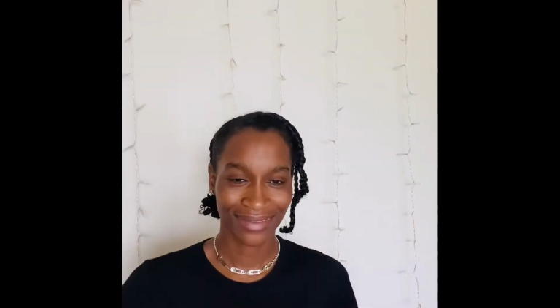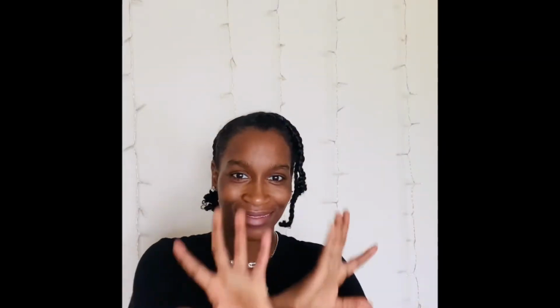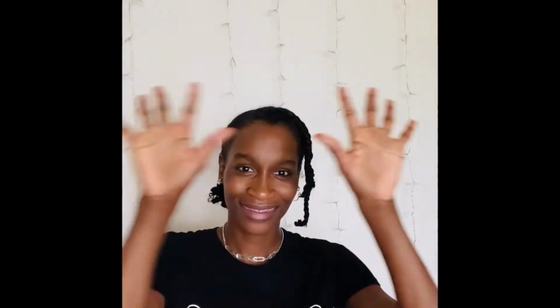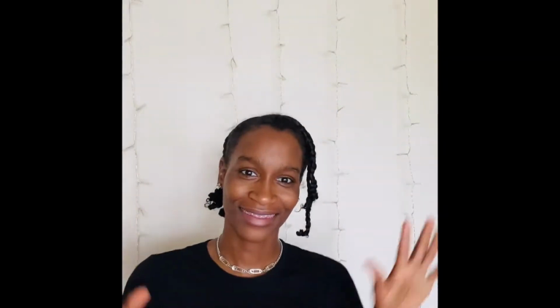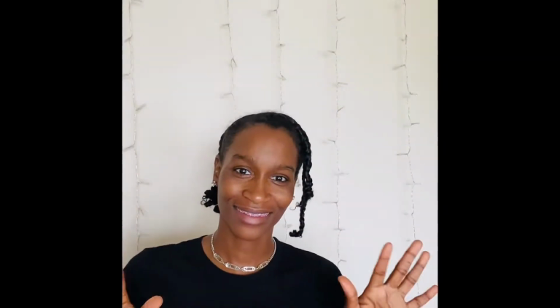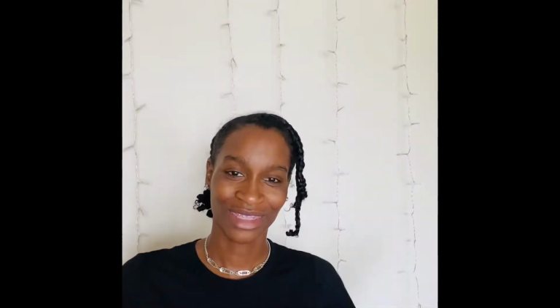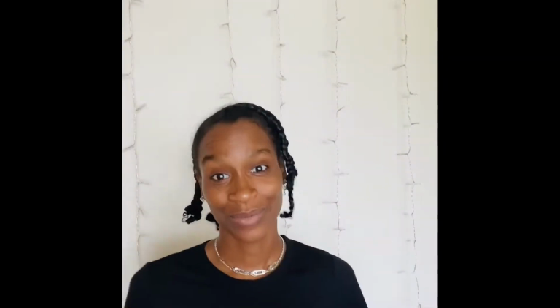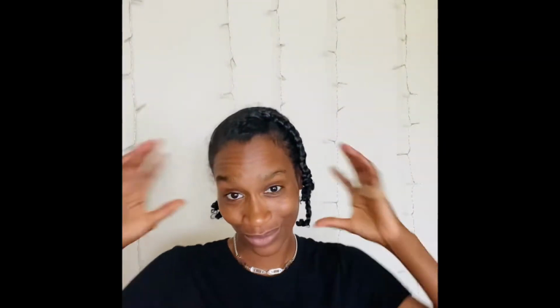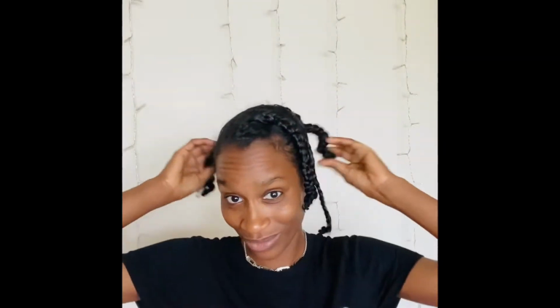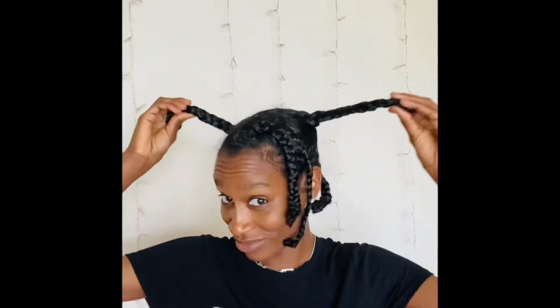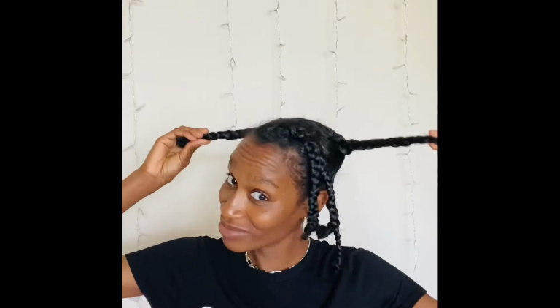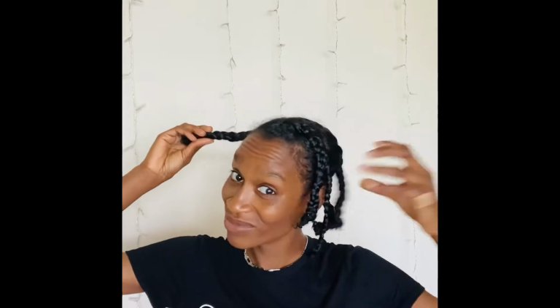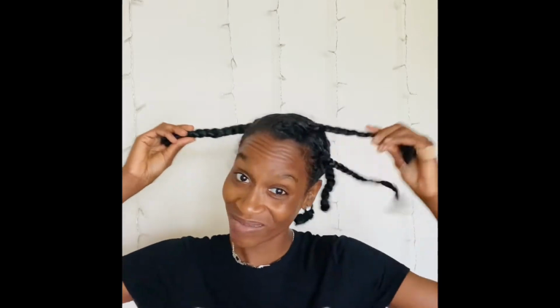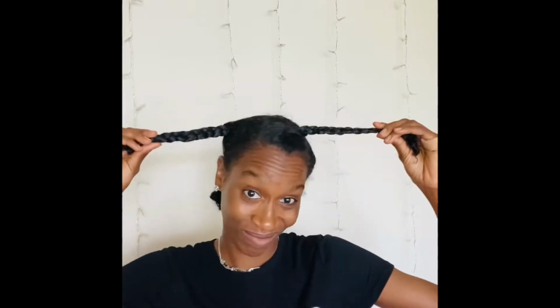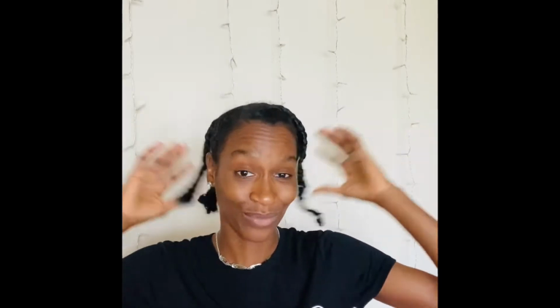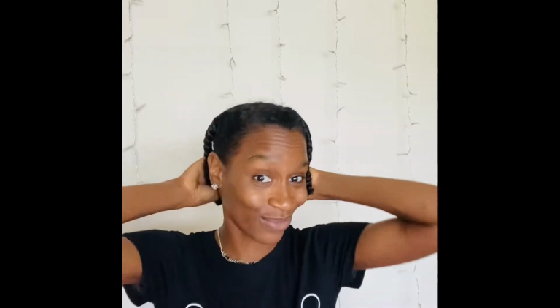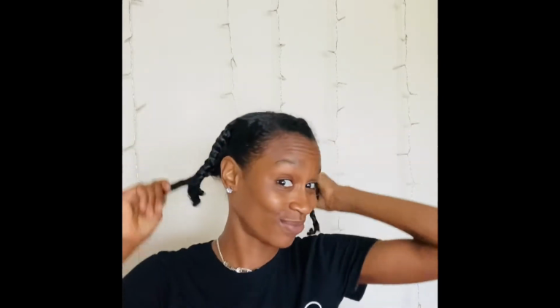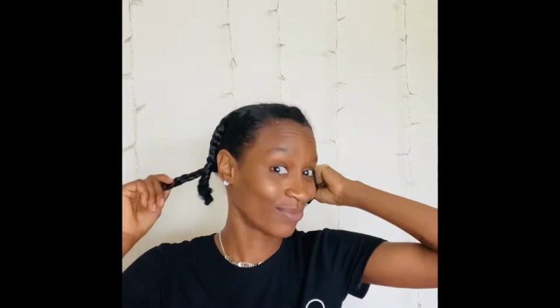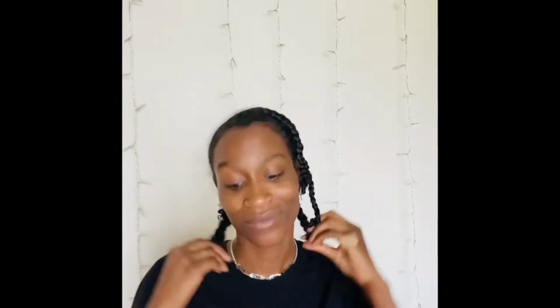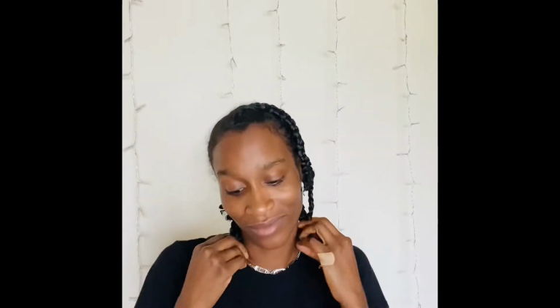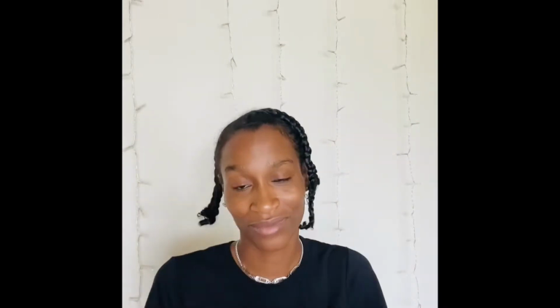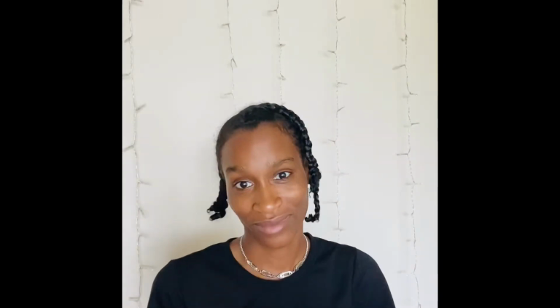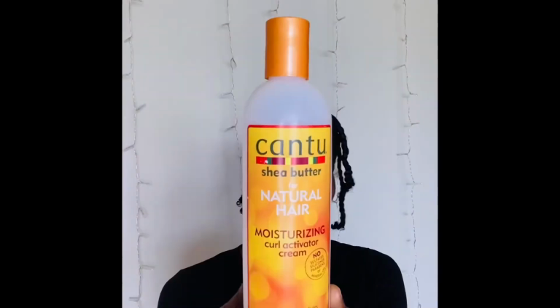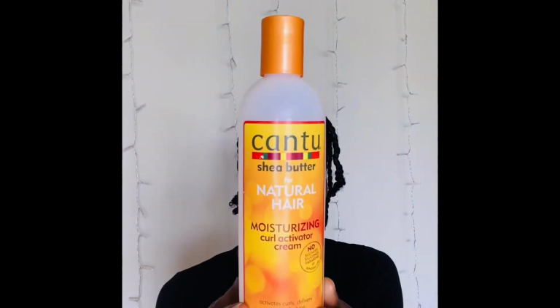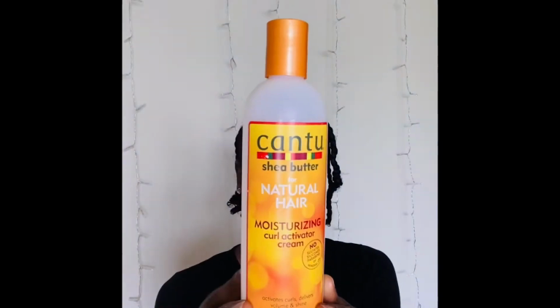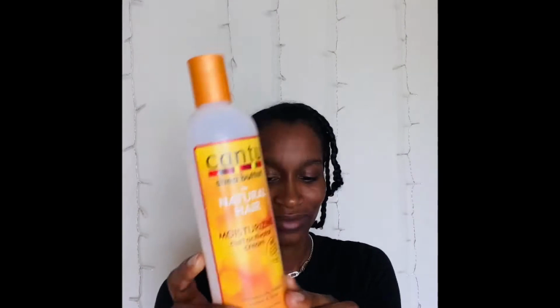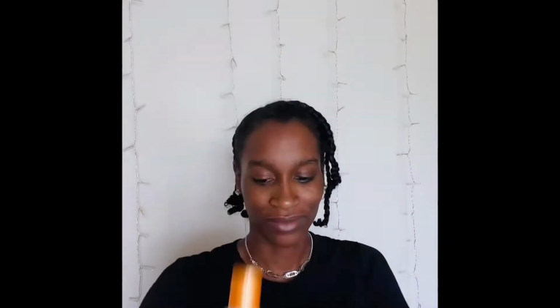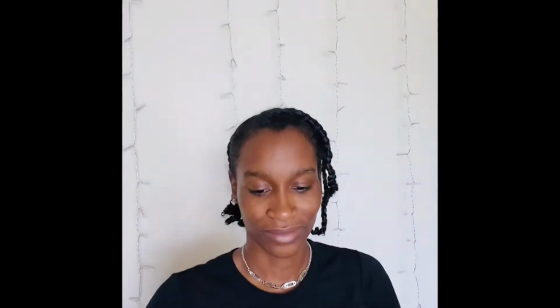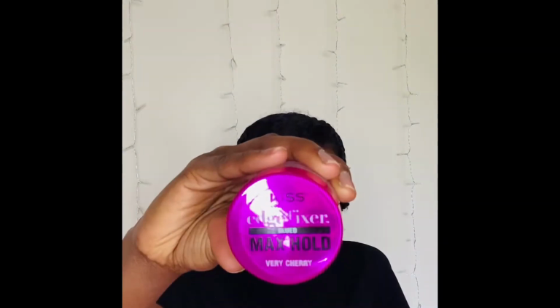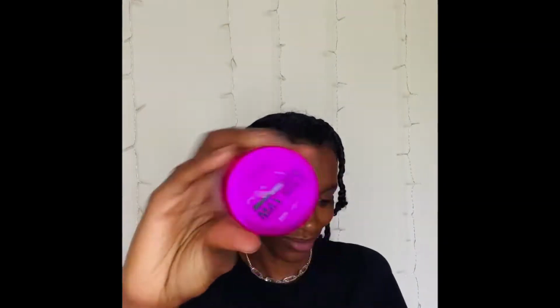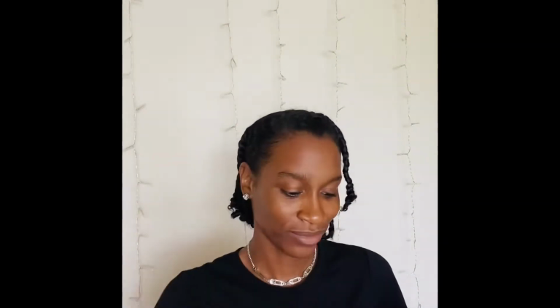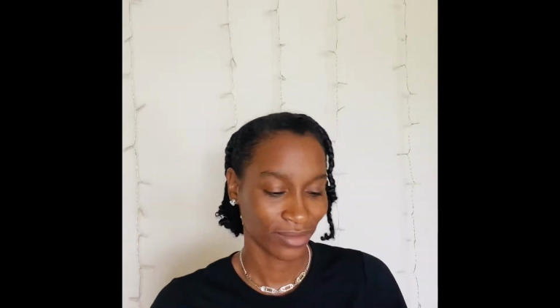Hey dolls, today I'm going to show you how I did my first successful braid out. My hair has already been shampooed and deep conditioned. The products I'm using are Cantu curl activating cream, Kiss edge control, and of course water.